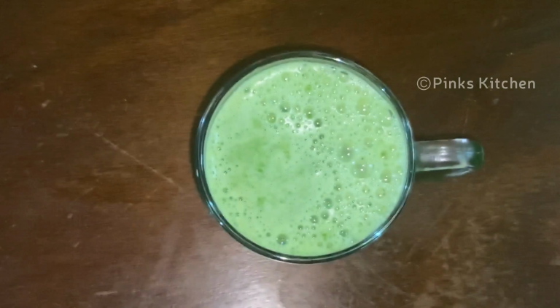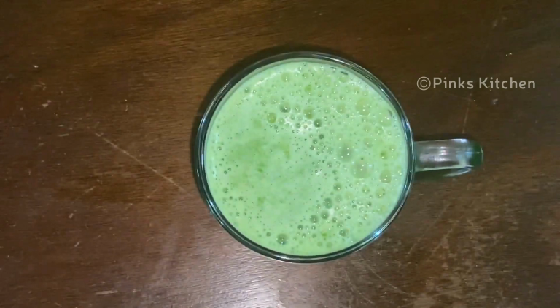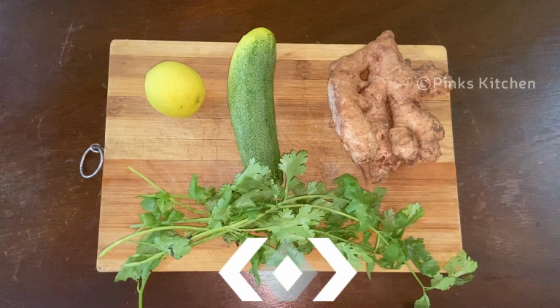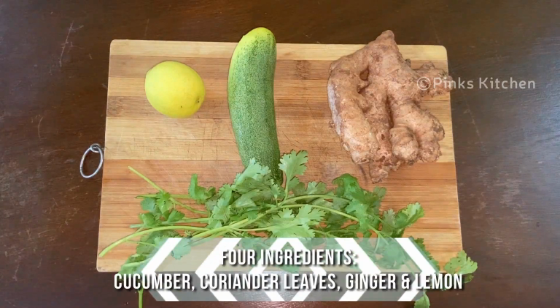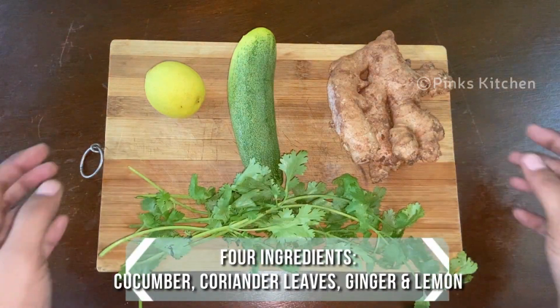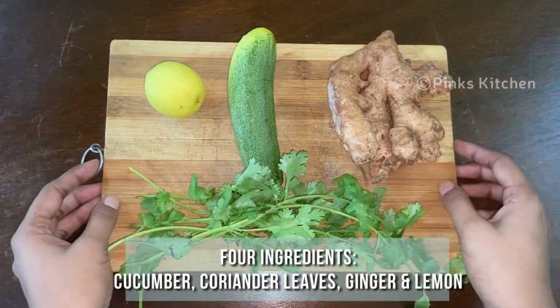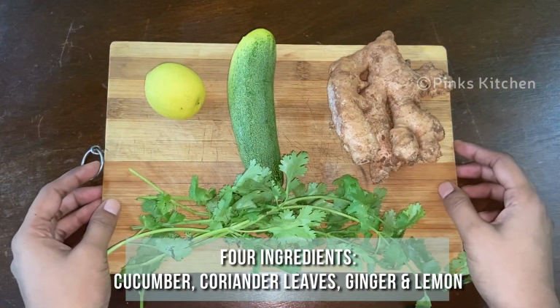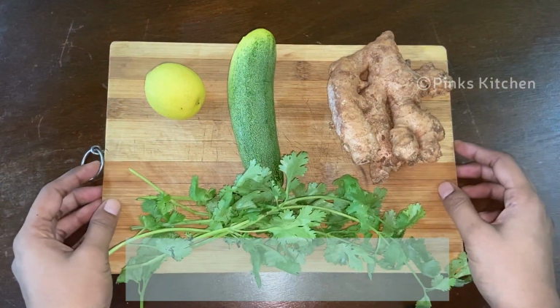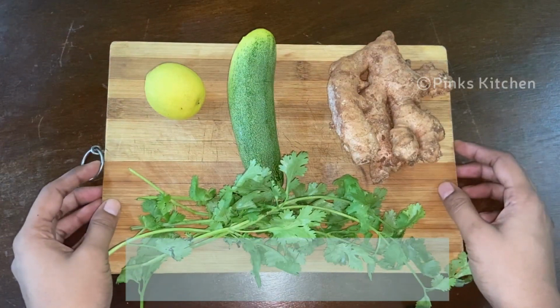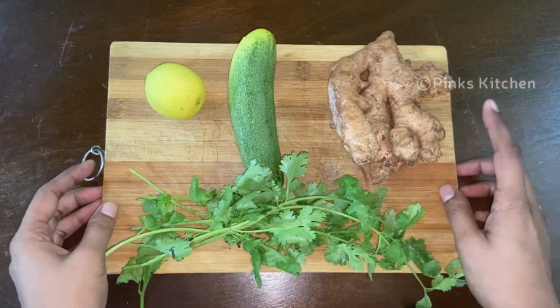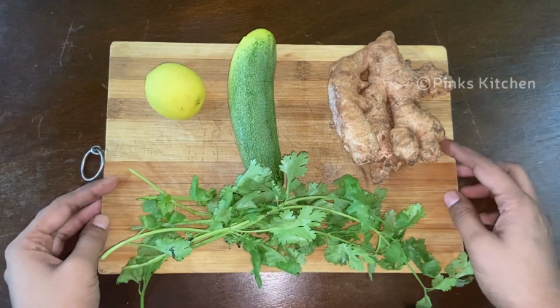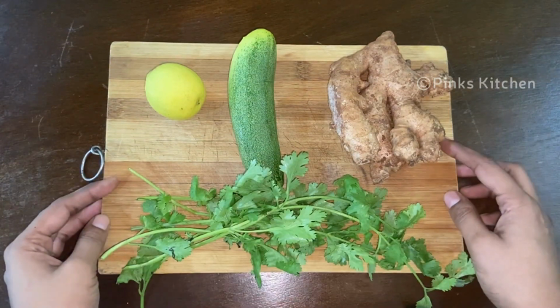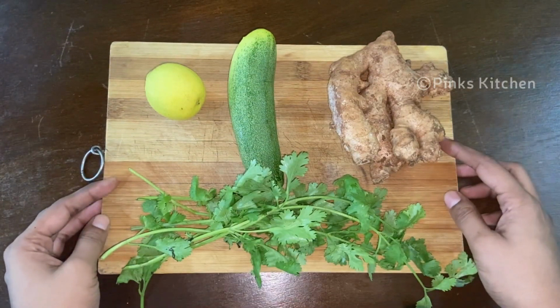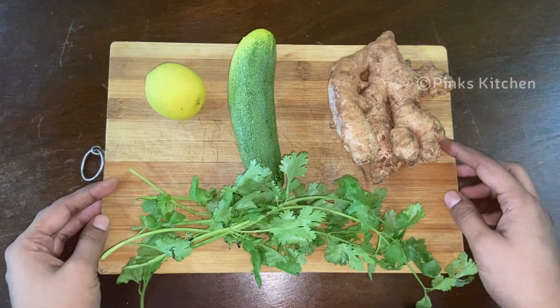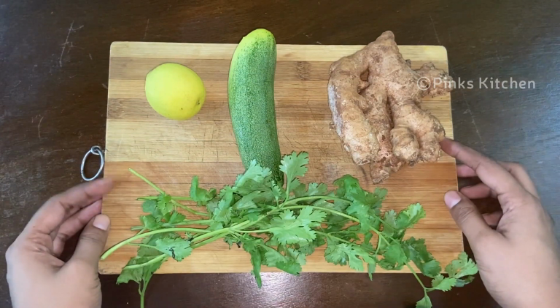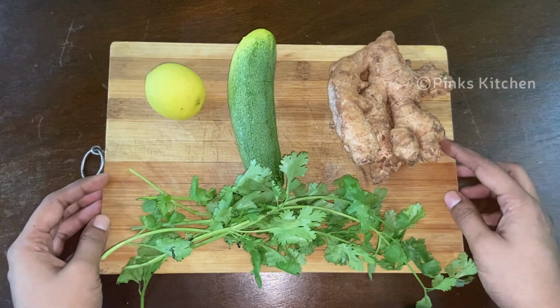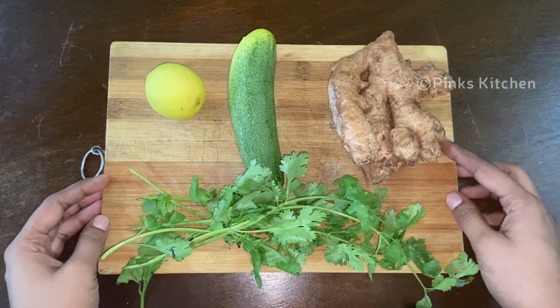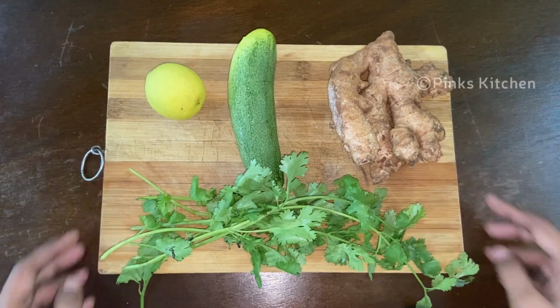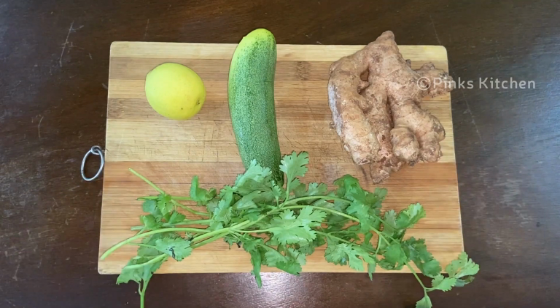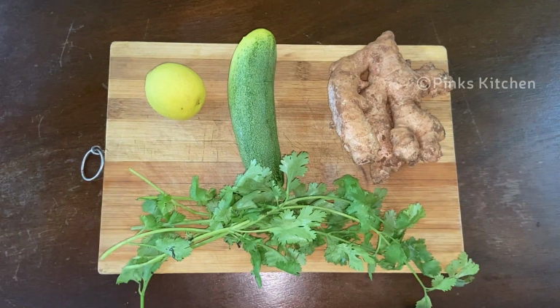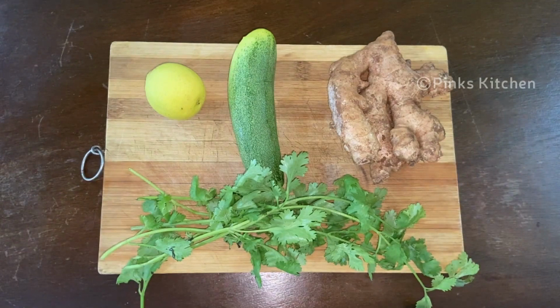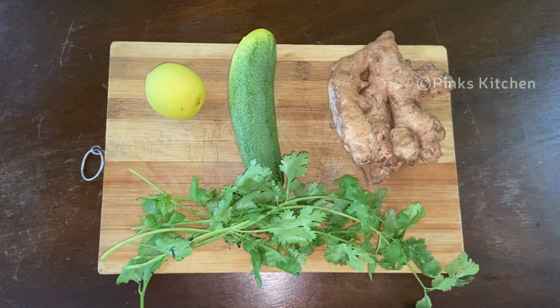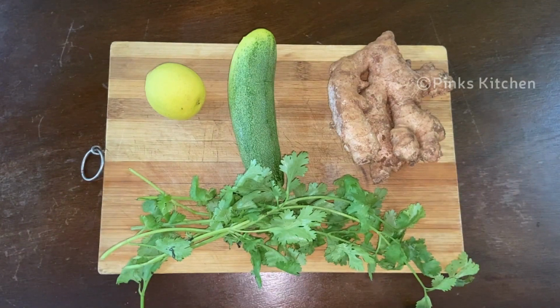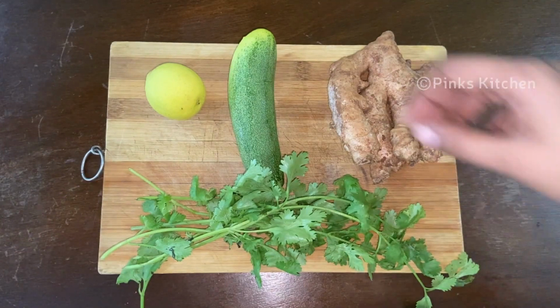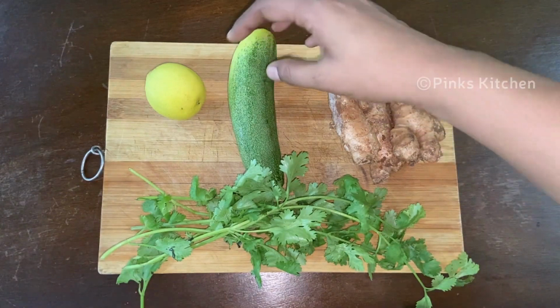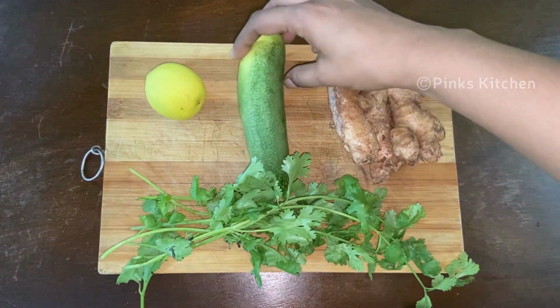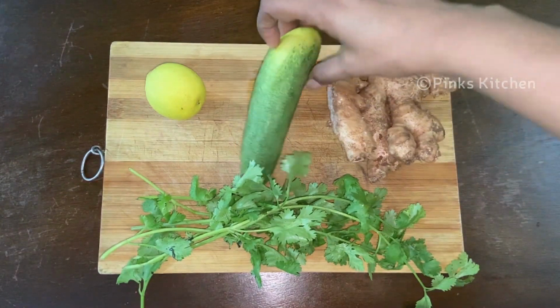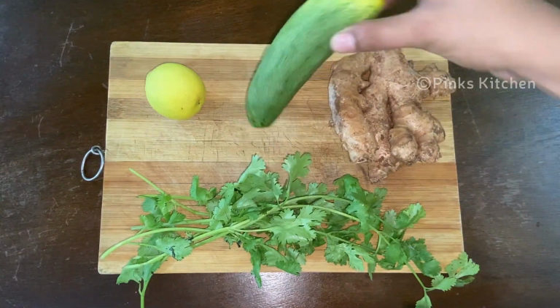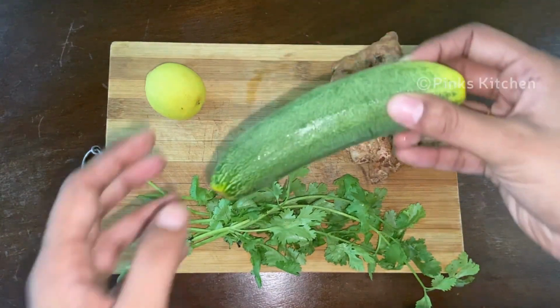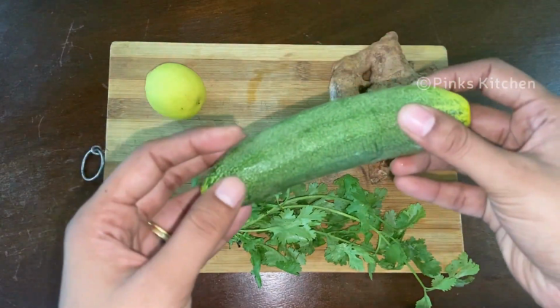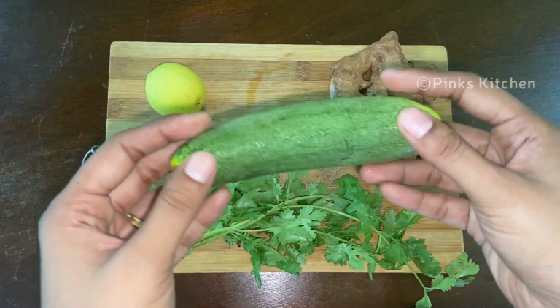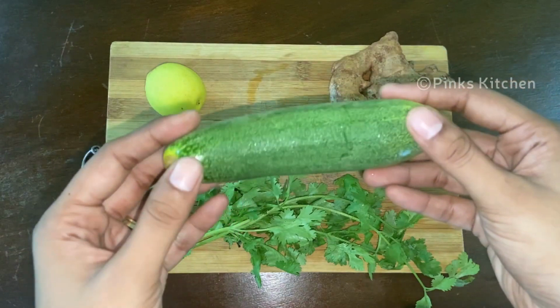You just need 4 ingredients to make this and they are cucumber, coriander, ginger, and lemon. All 4 ingredients are very healthy as they are rich in antioxidants.